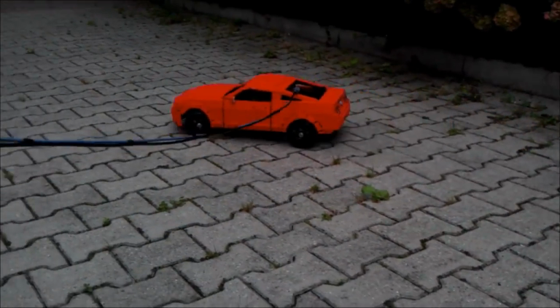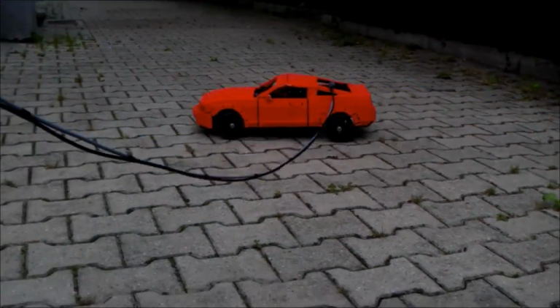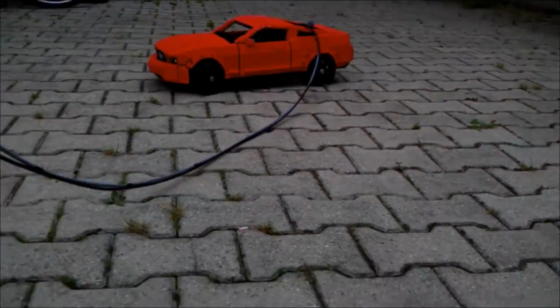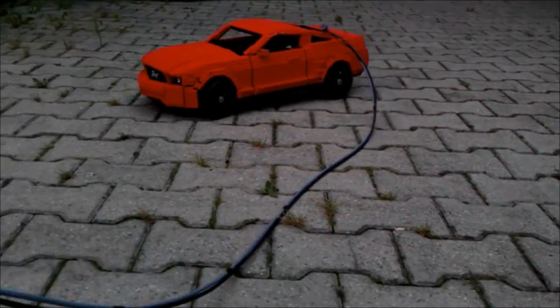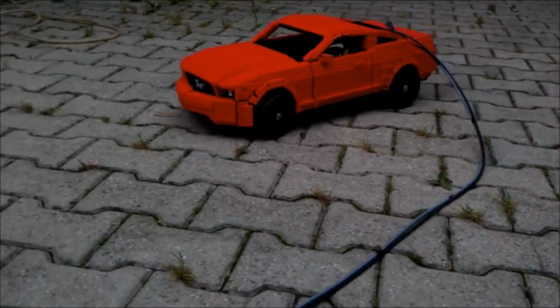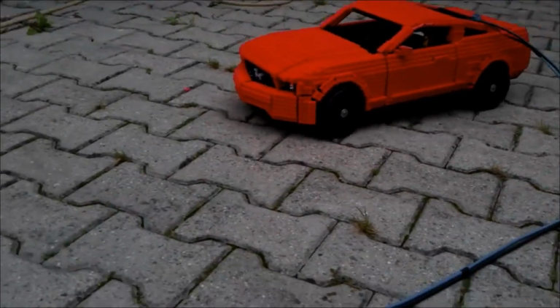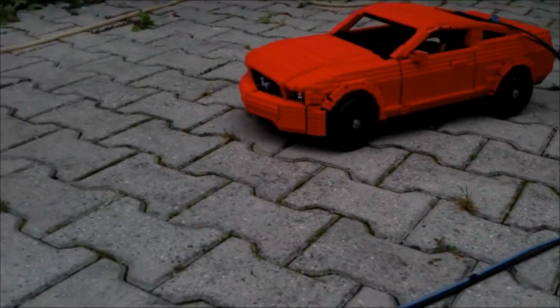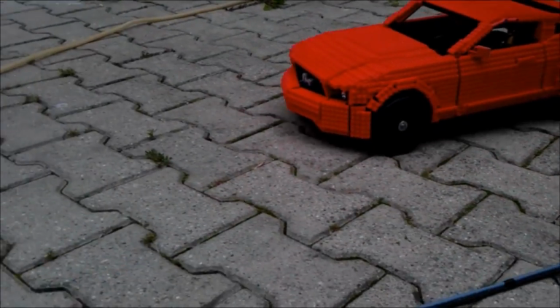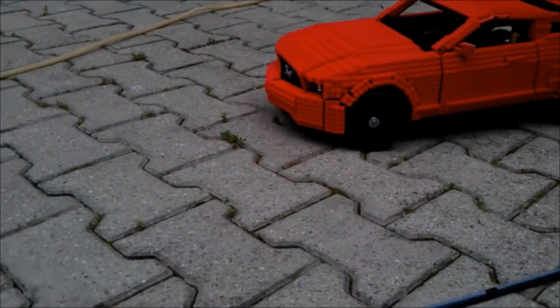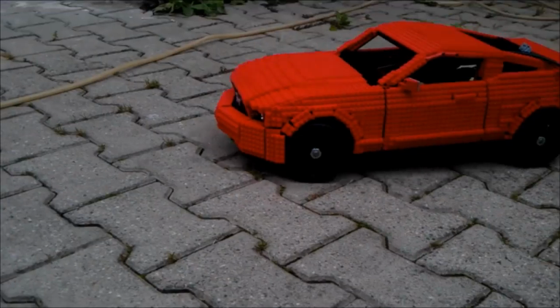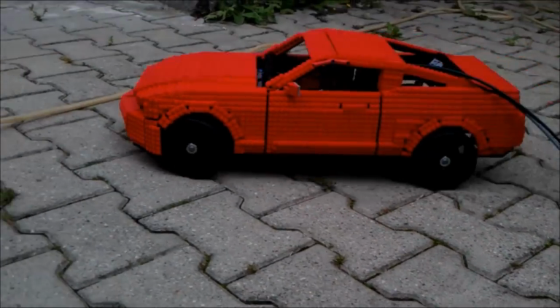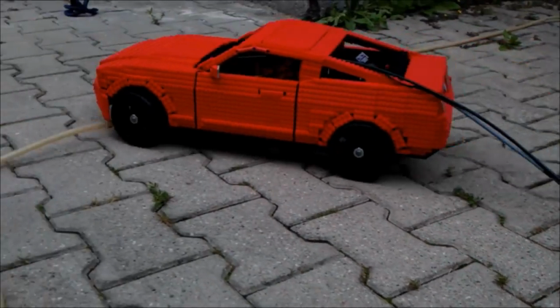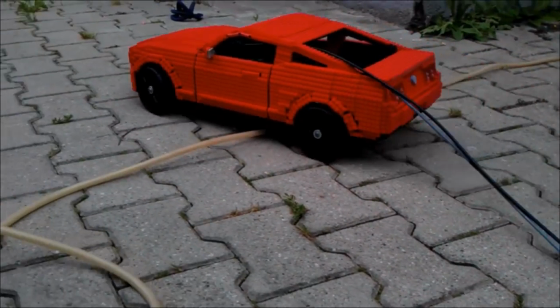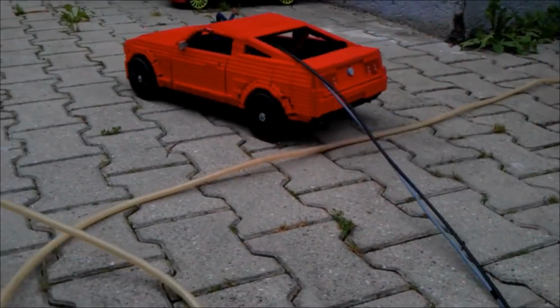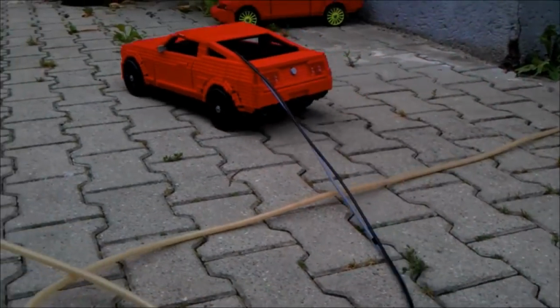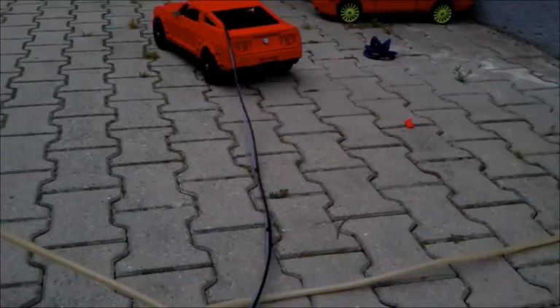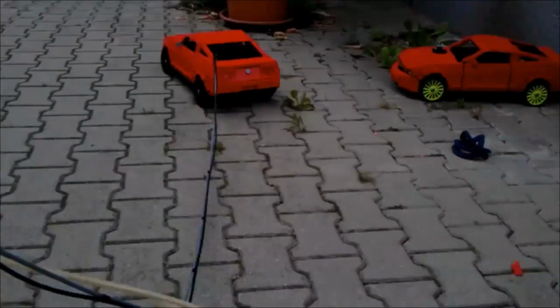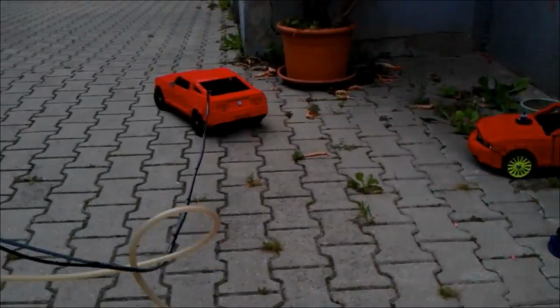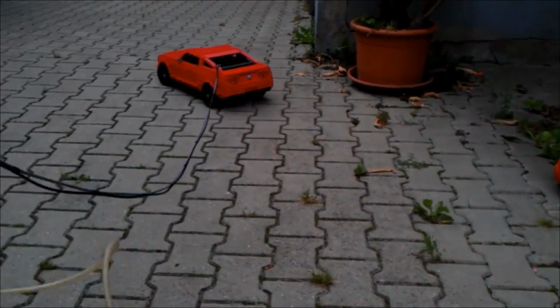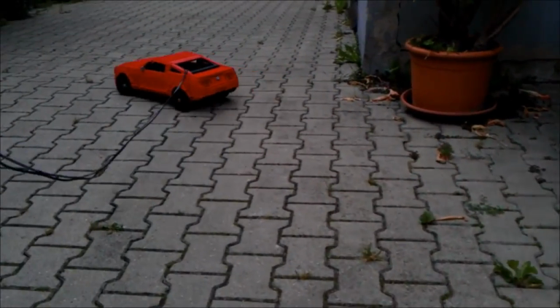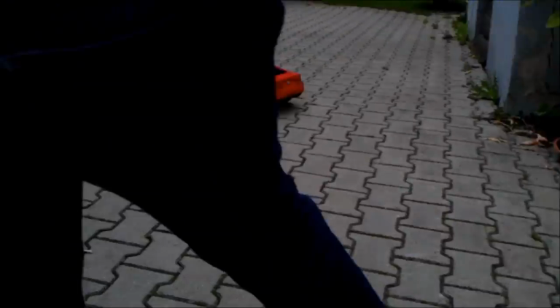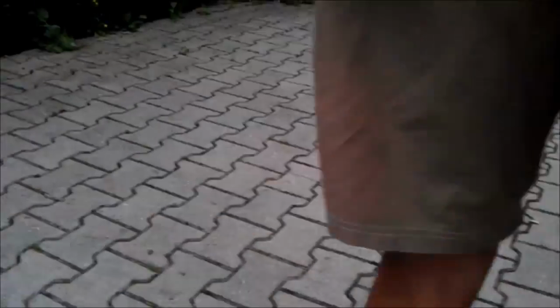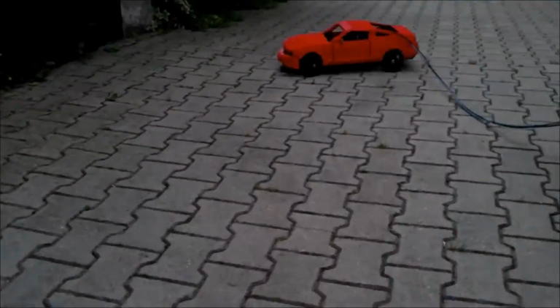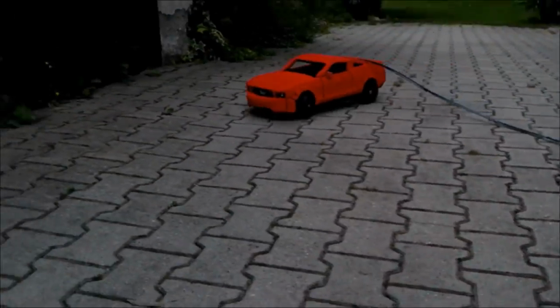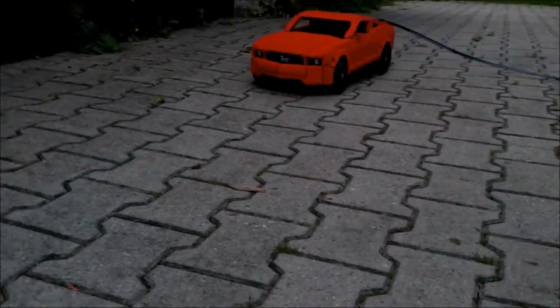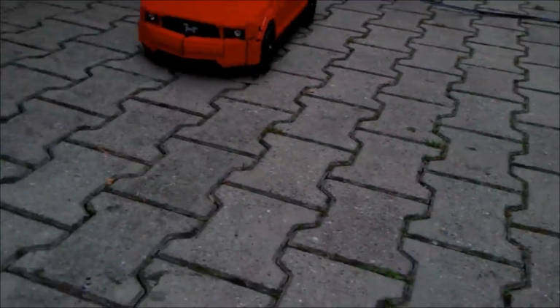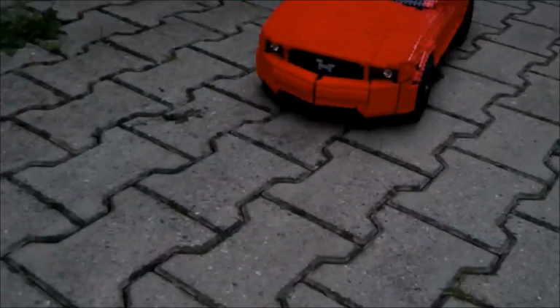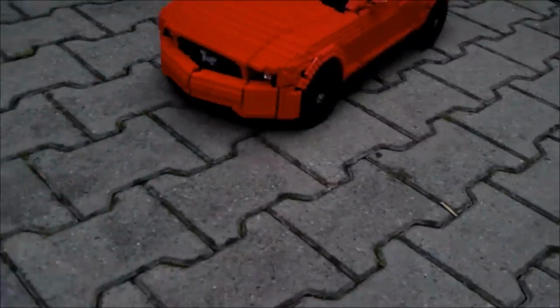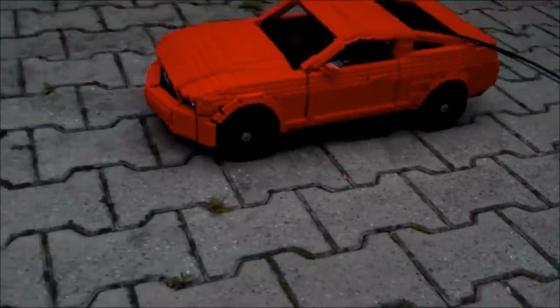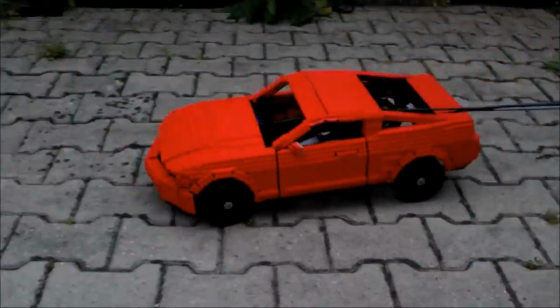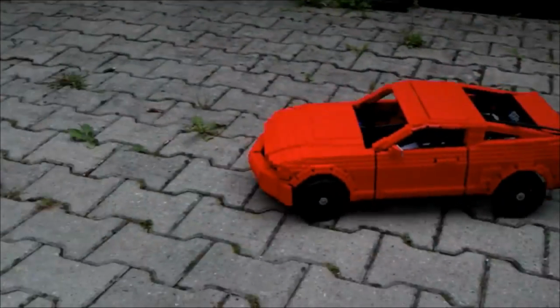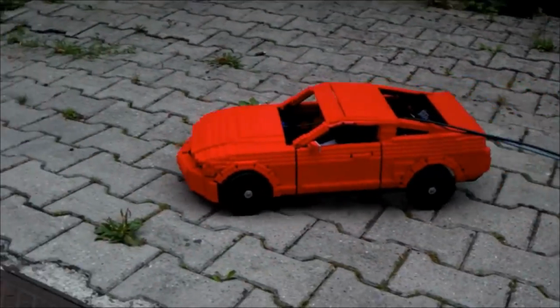In my early runs with the Mustang, without a one-way clutch, every time I disengaged the air supply to let the car coast, gears snapped, teeth bent, or axles twisted. To prevent that from happening, I made this simple but effective device.